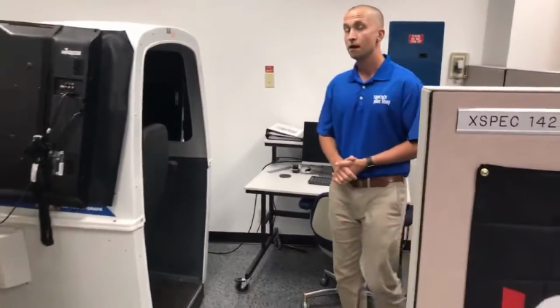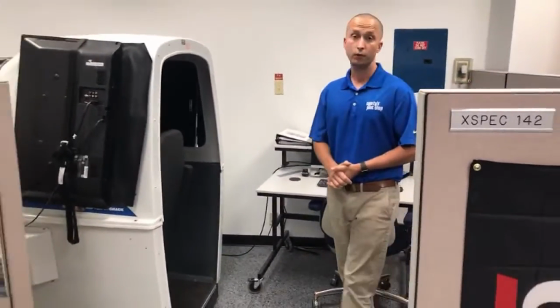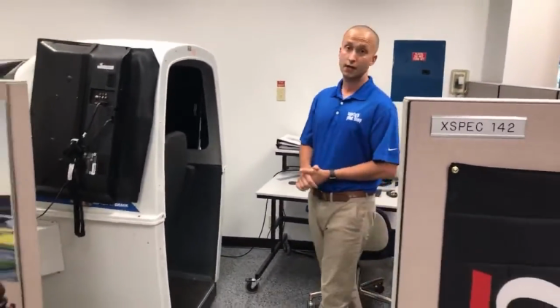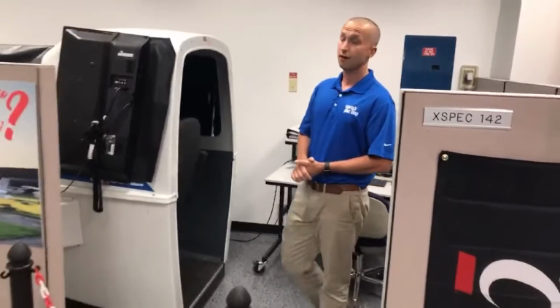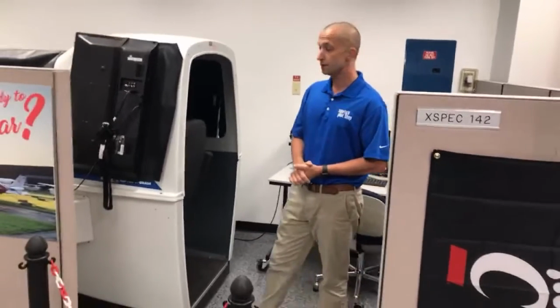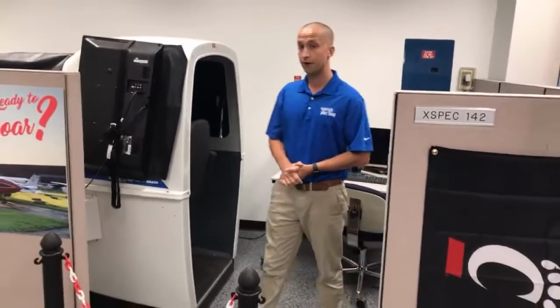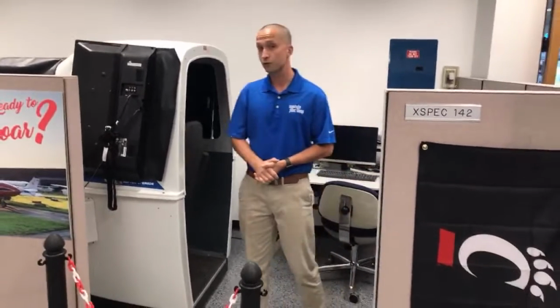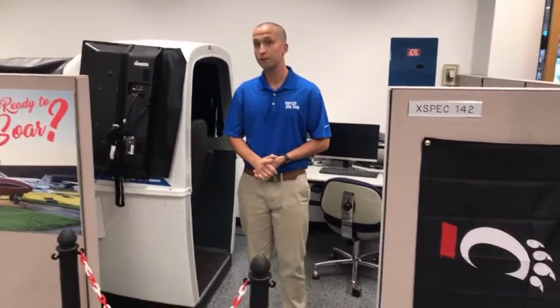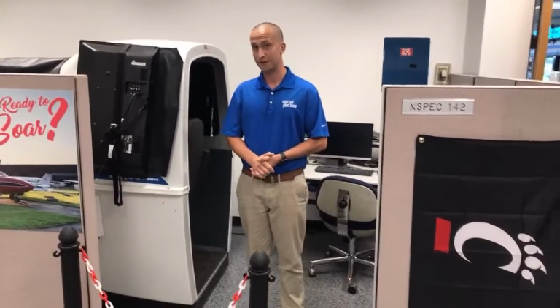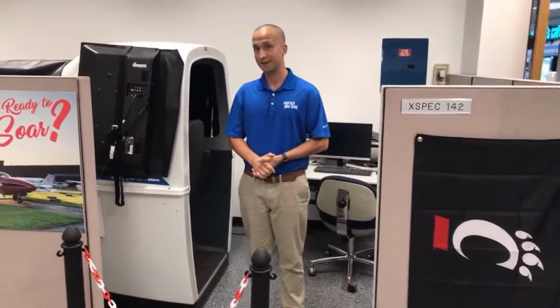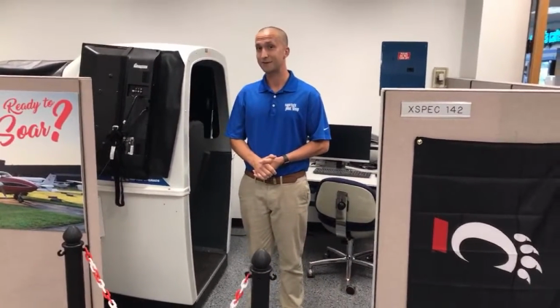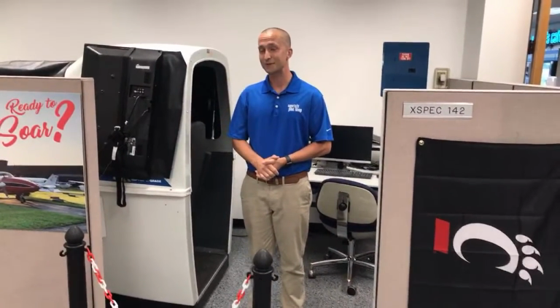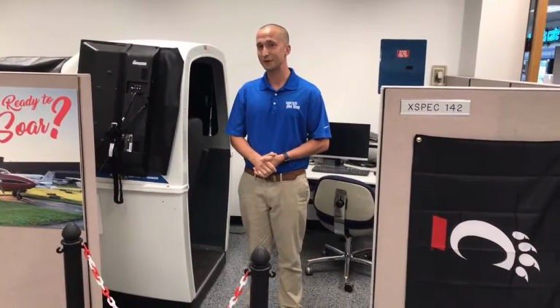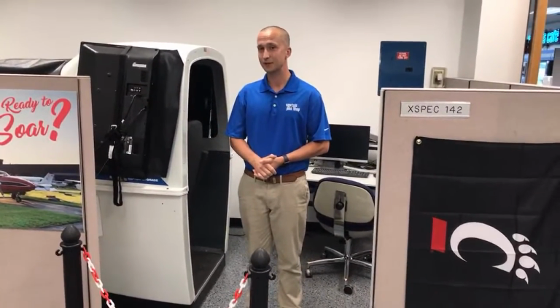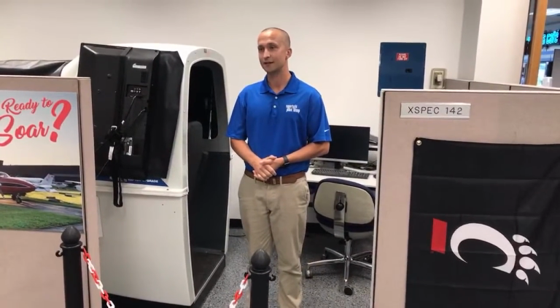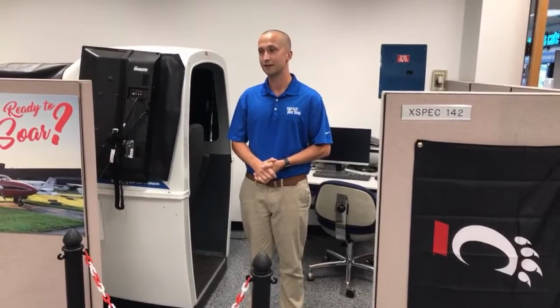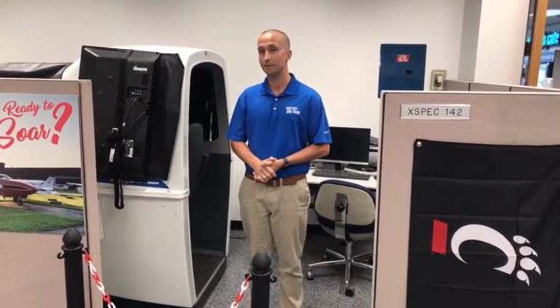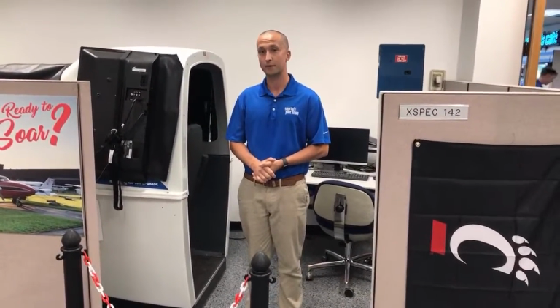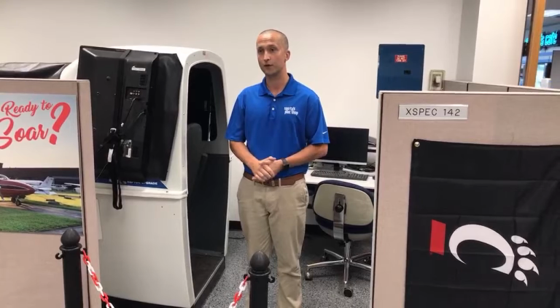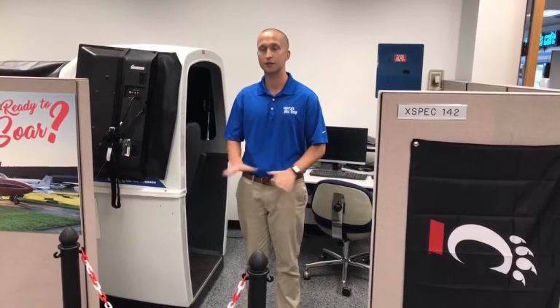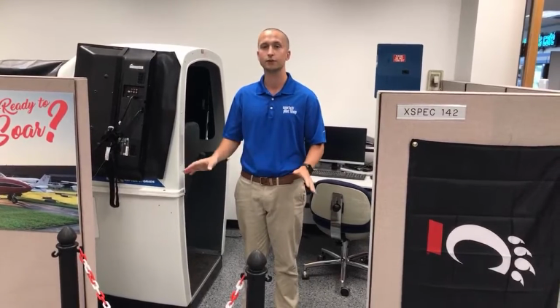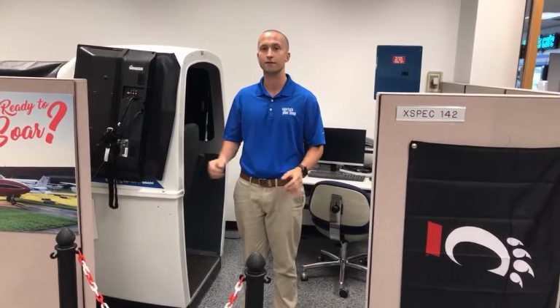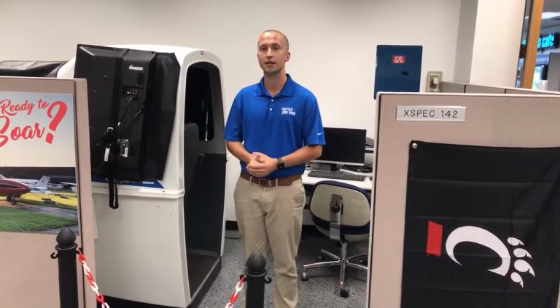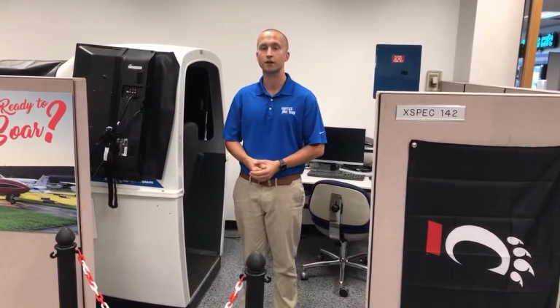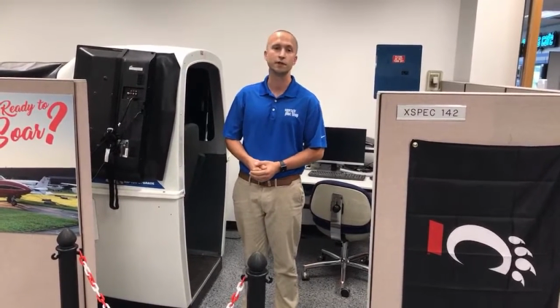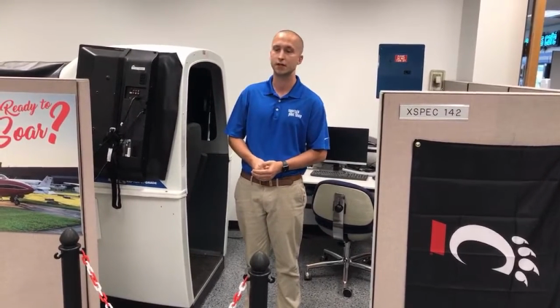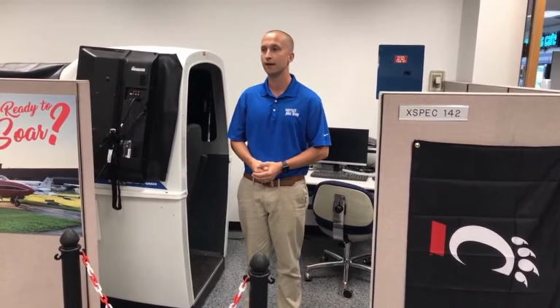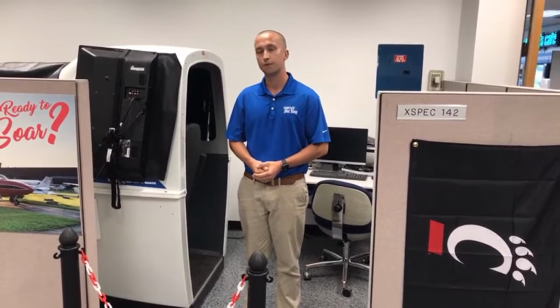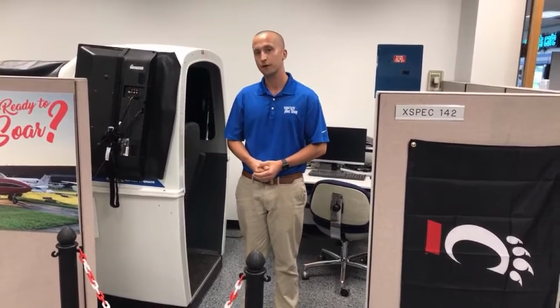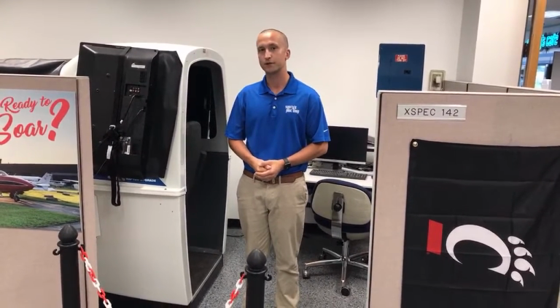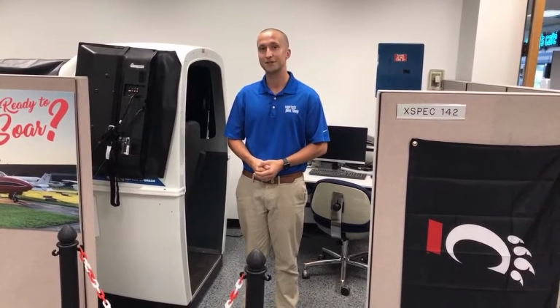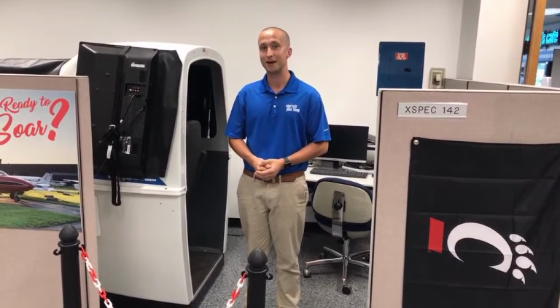I will say this is a very squirrely bird. The first time I flew it I was taken aback — all of a sudden I looked away for a second and broke my scan, and before I knew it I was in a 15-degree bank.